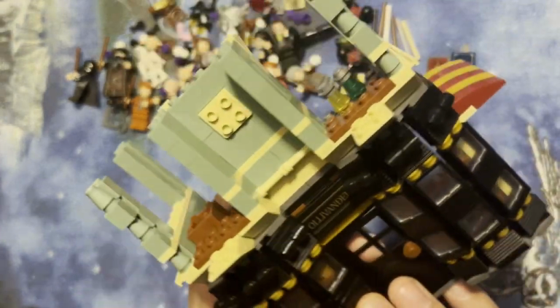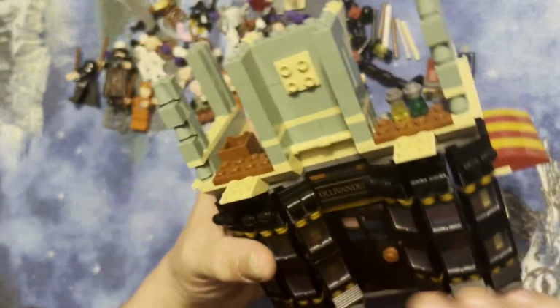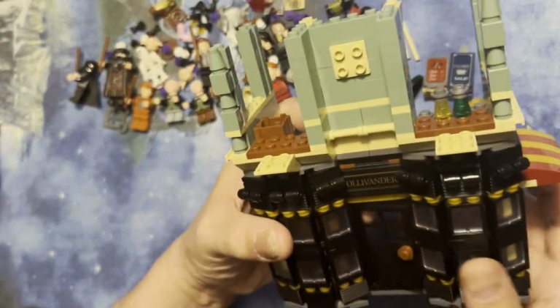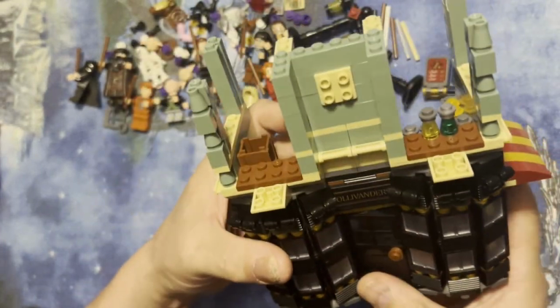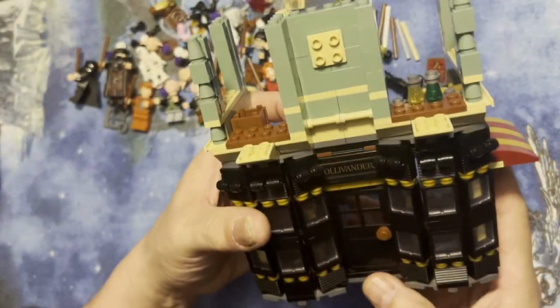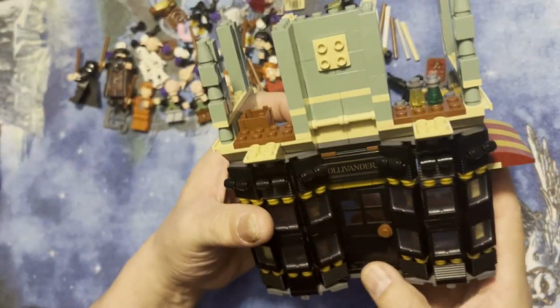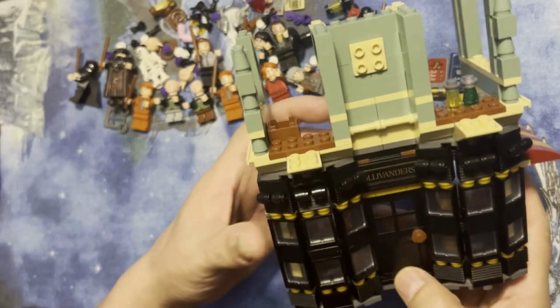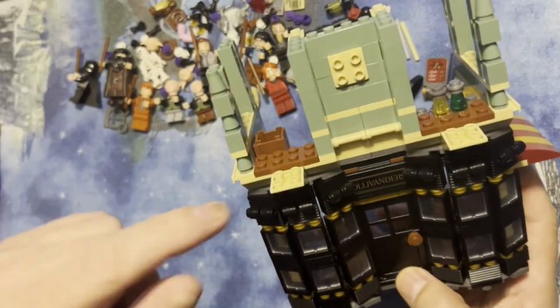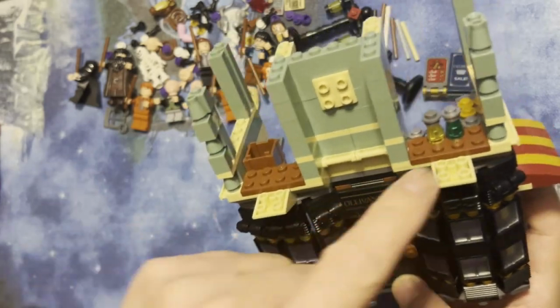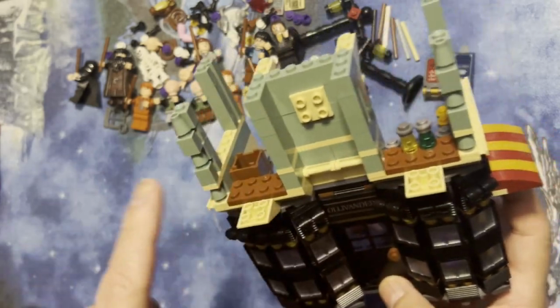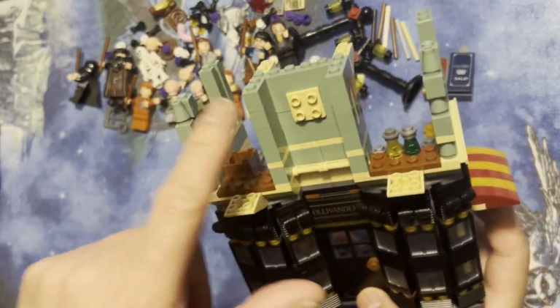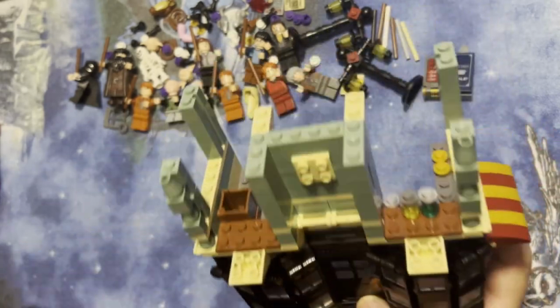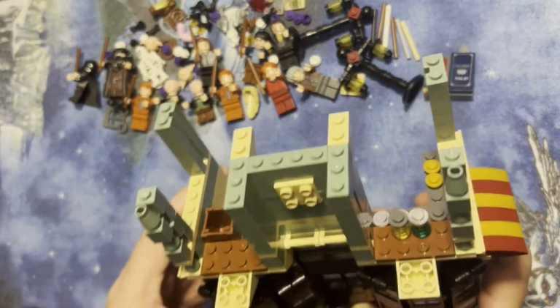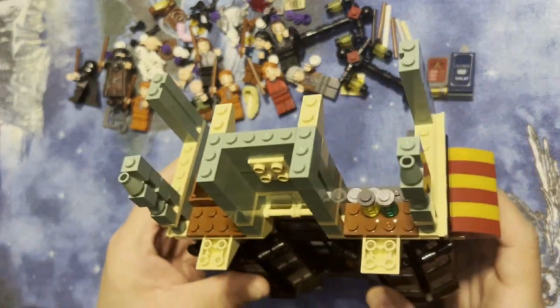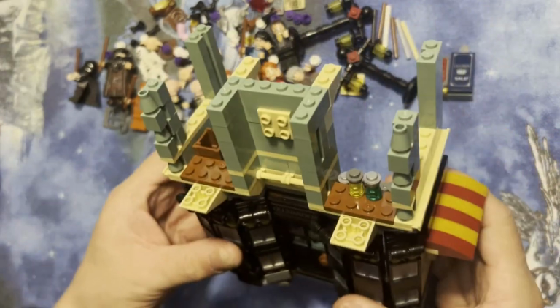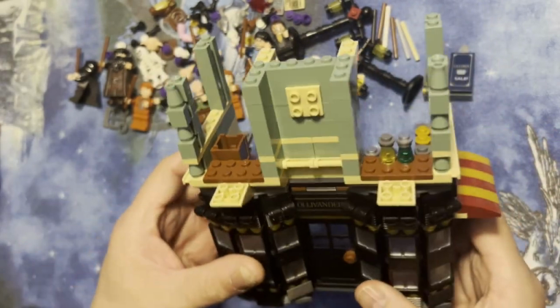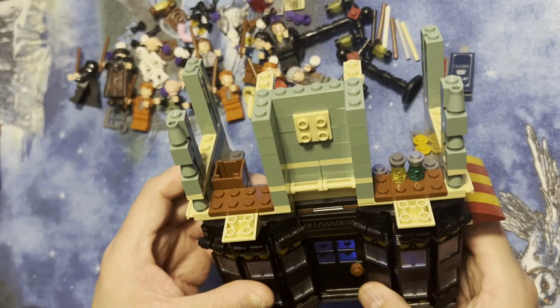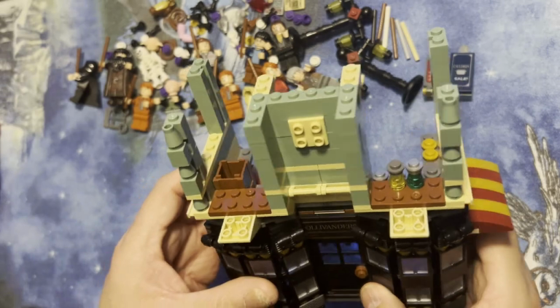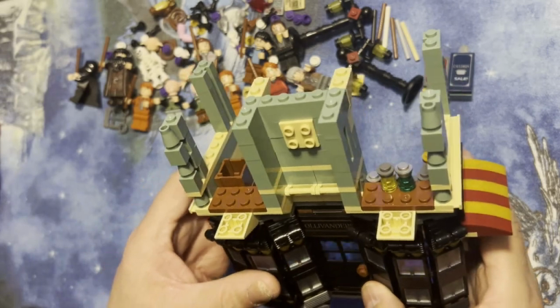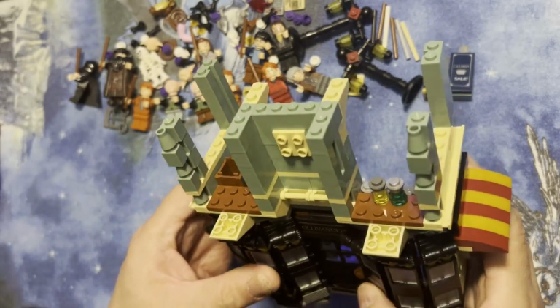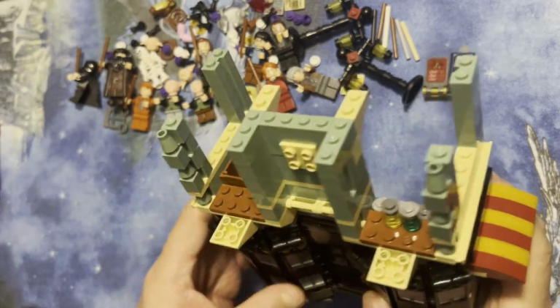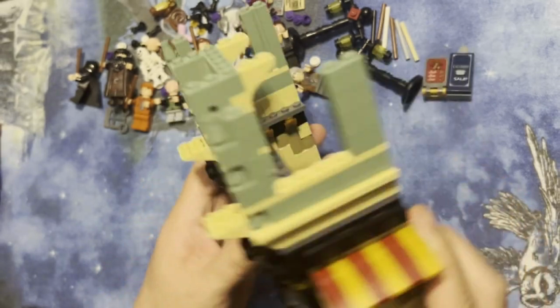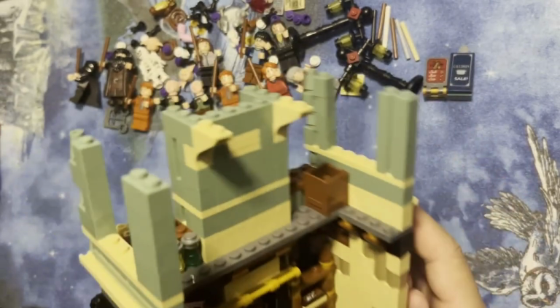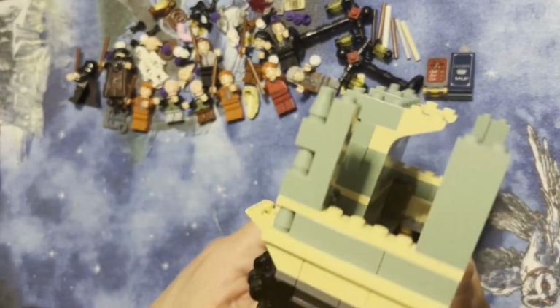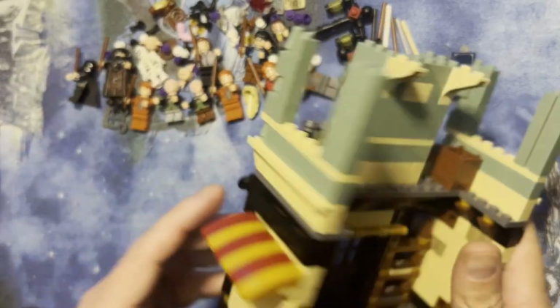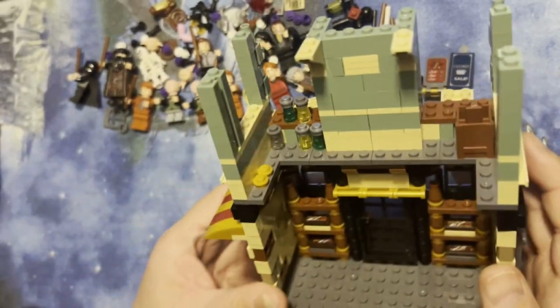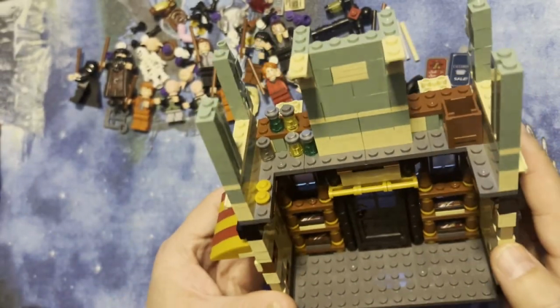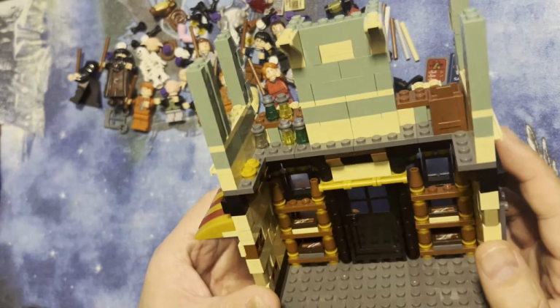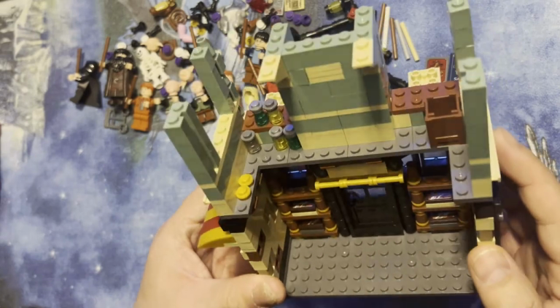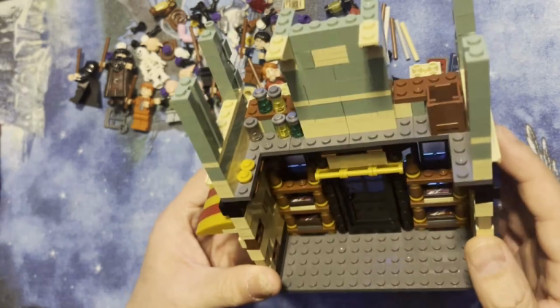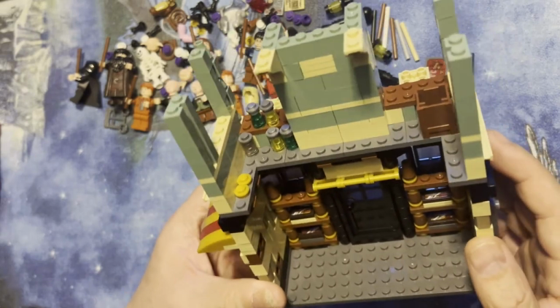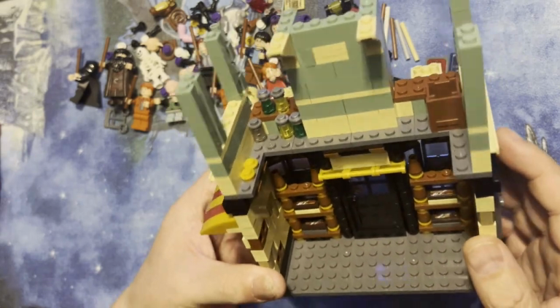Like I said, that second floor is really gonna be awesome with all this detail on it. I can see where they're going with it — that's pretty cool. I'm just gonna have to keep going and see where this goes.